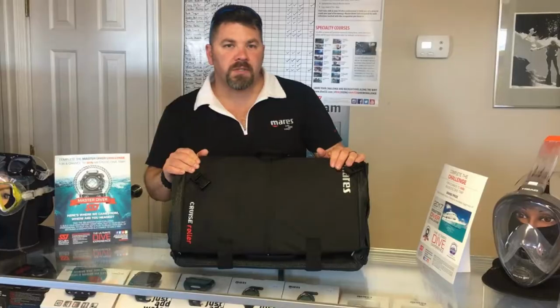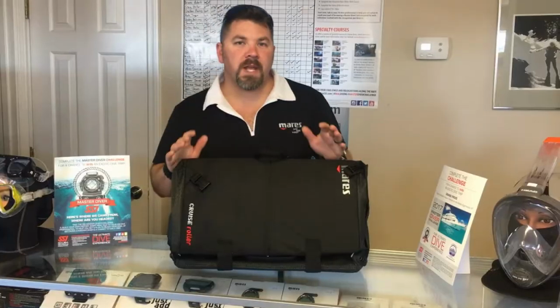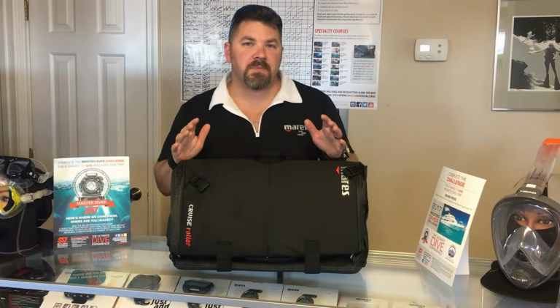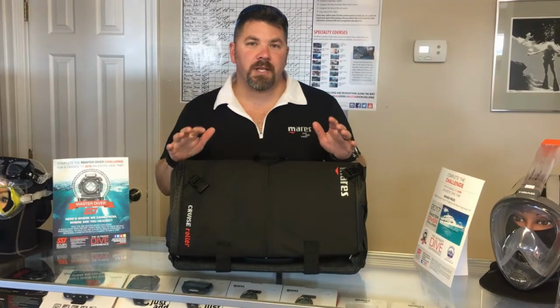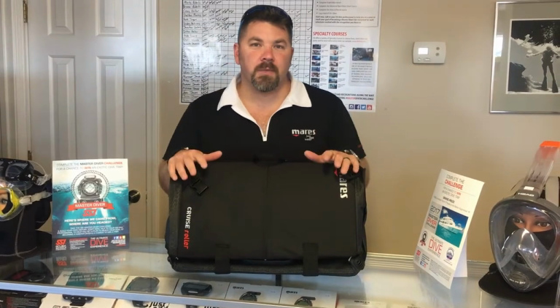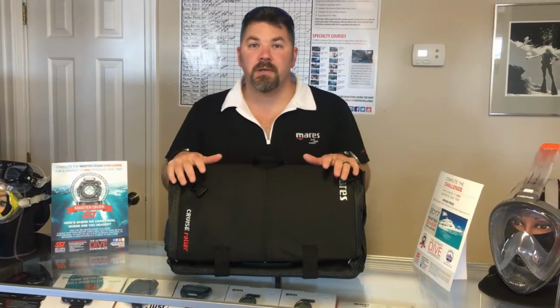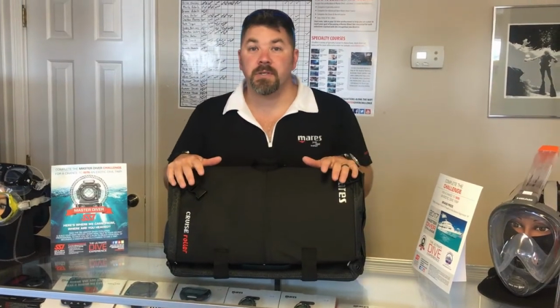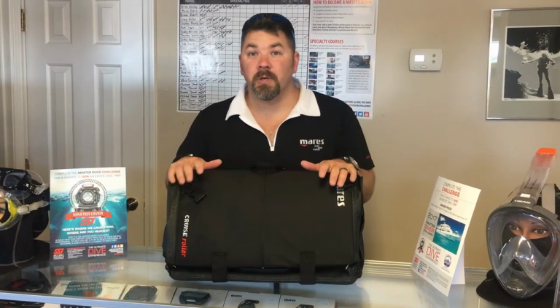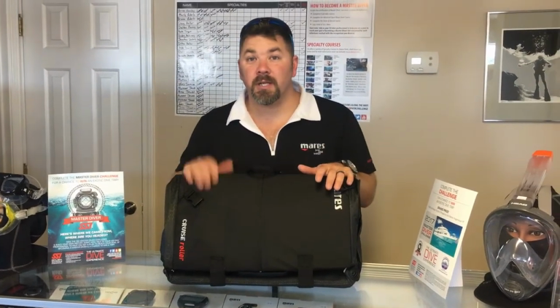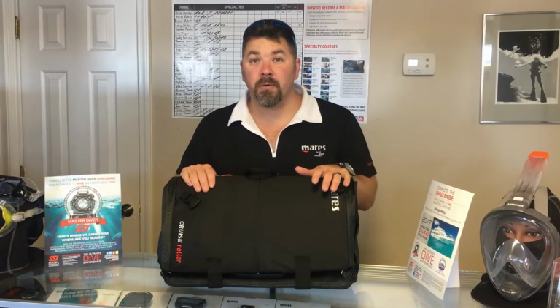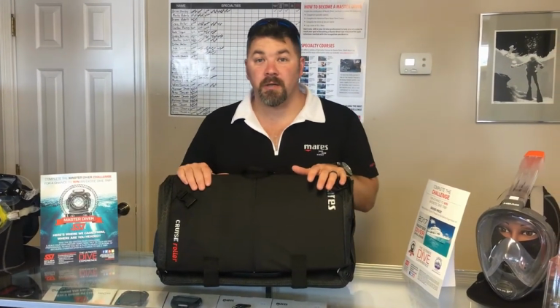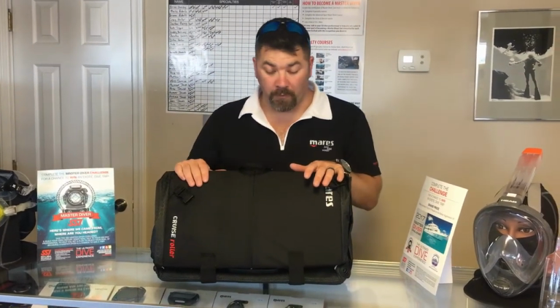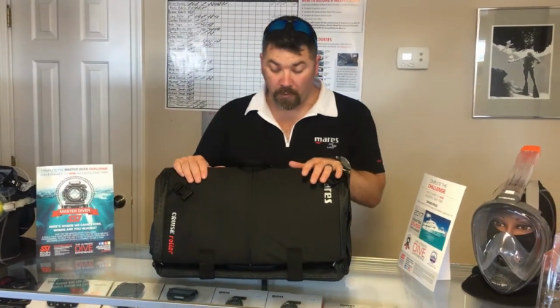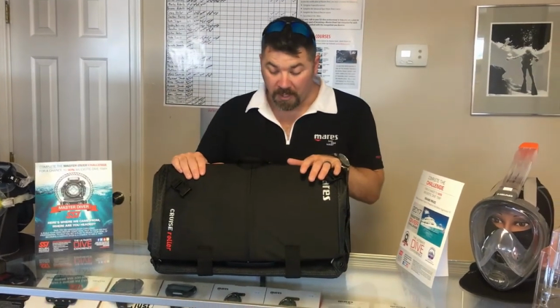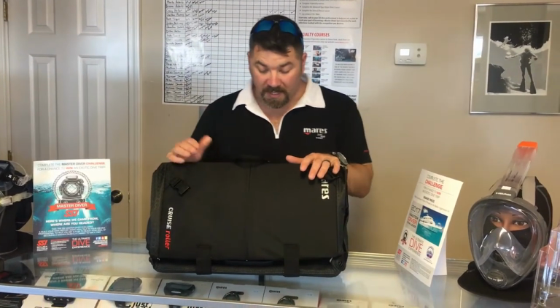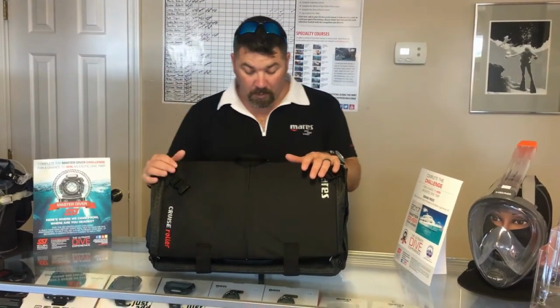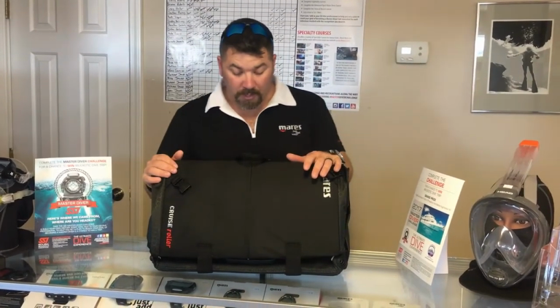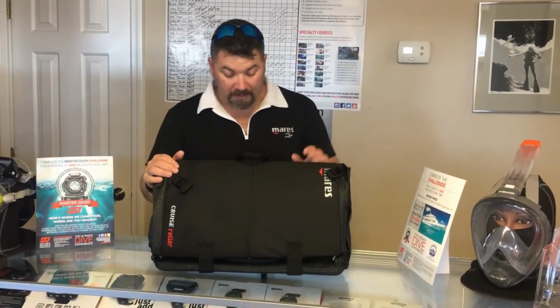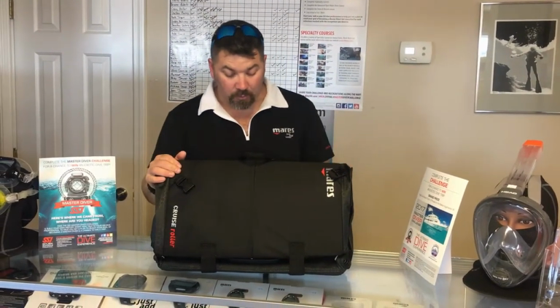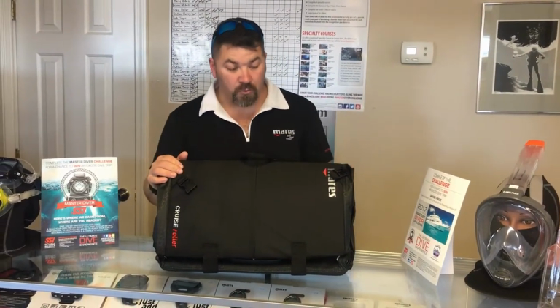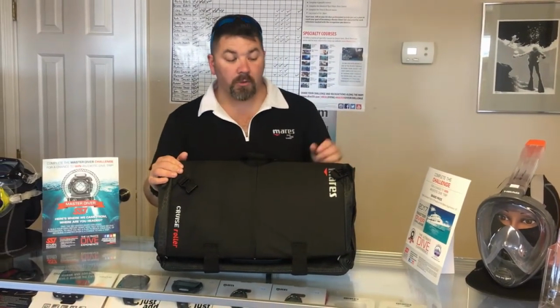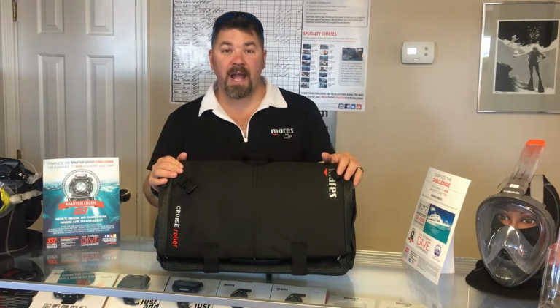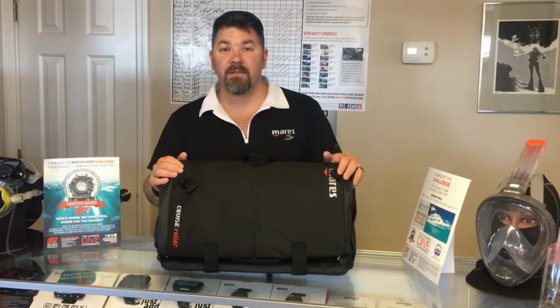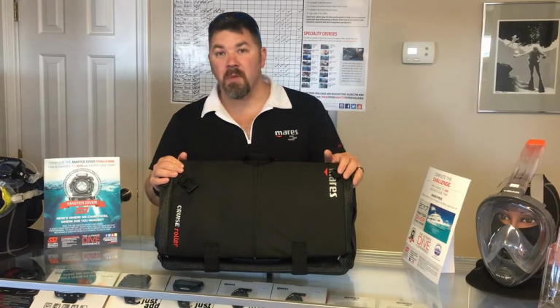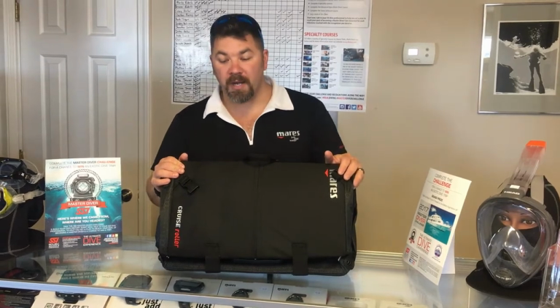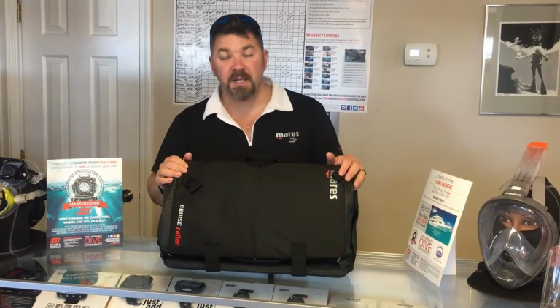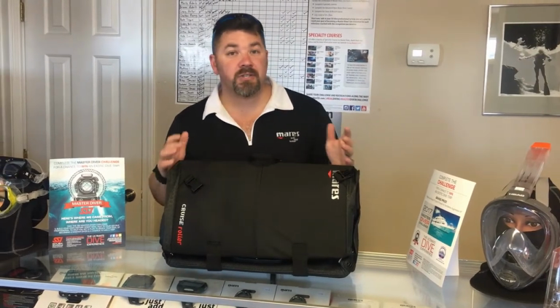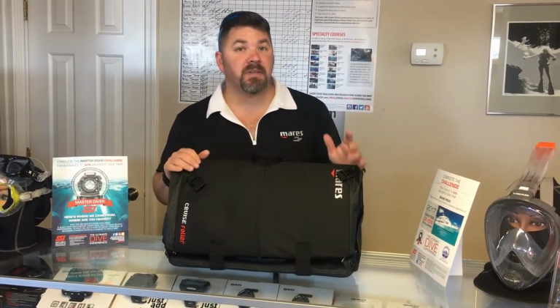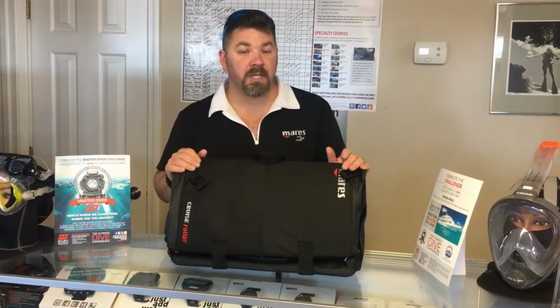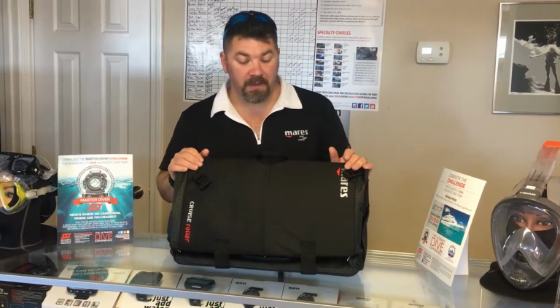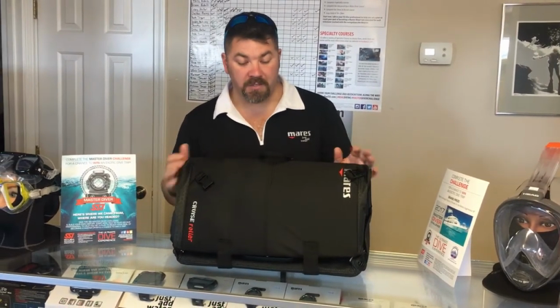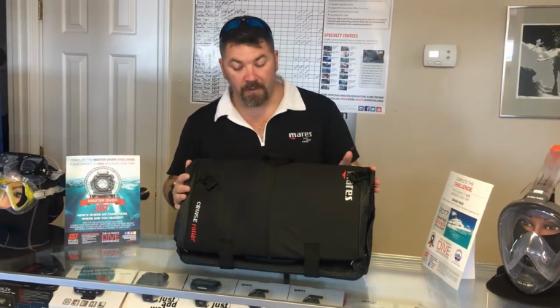What's up guys, it's Brian again from Lake Icarus Good Membran, and got another quick gear review for you today. We're gonna look at the cruise roller bag from Mares and show you some of the neat features.